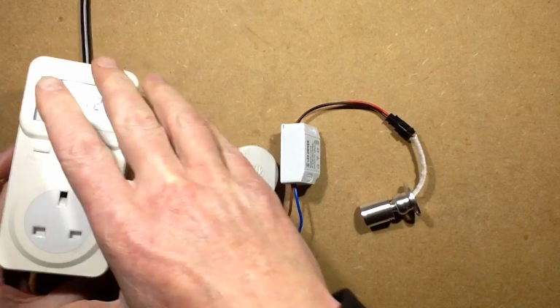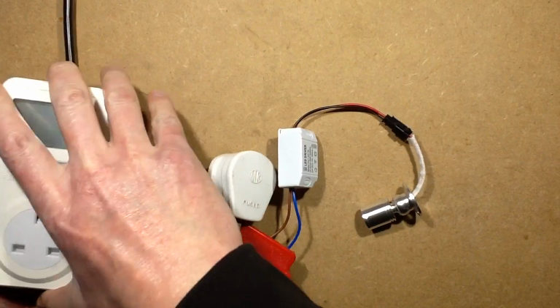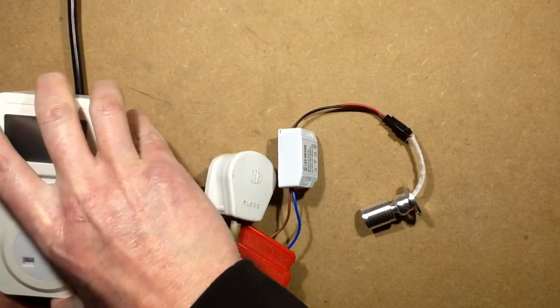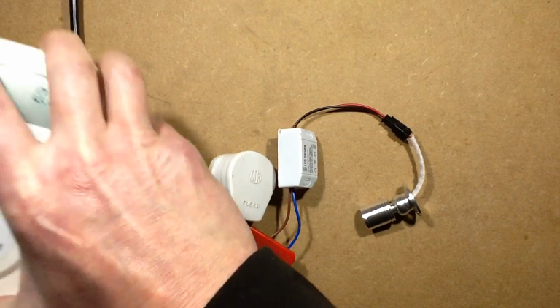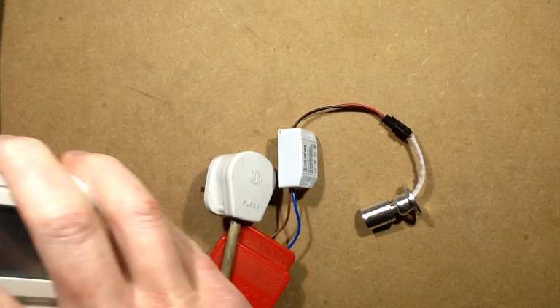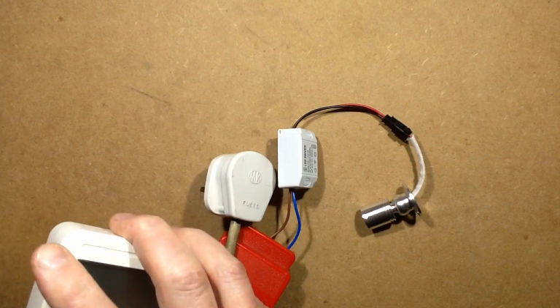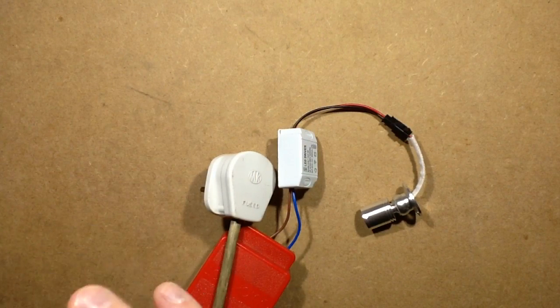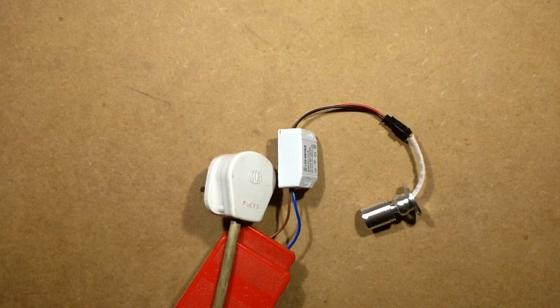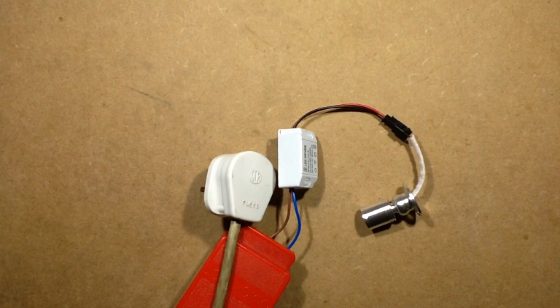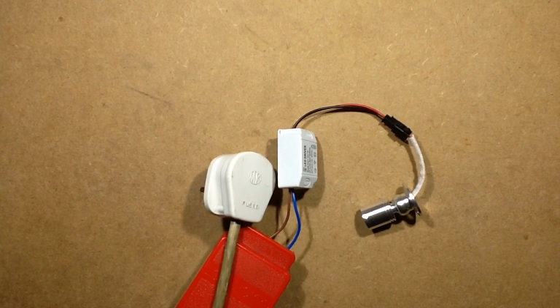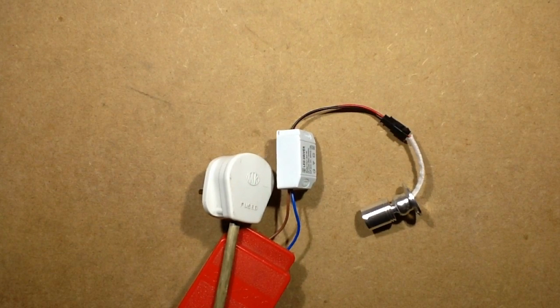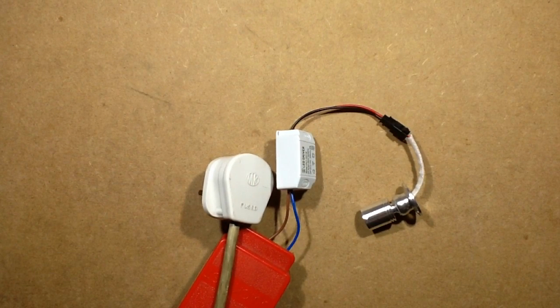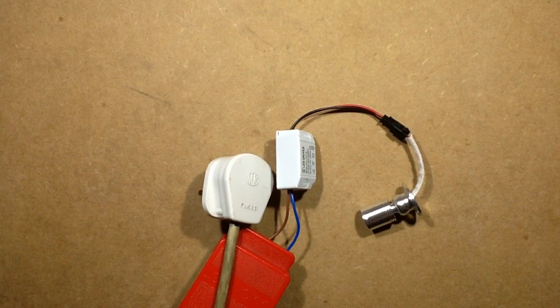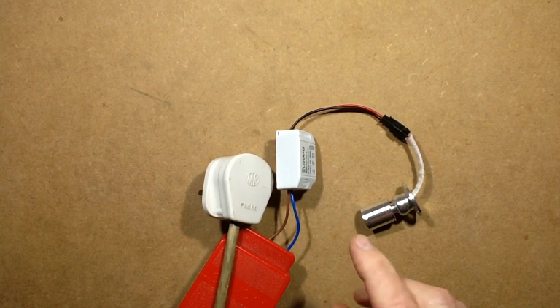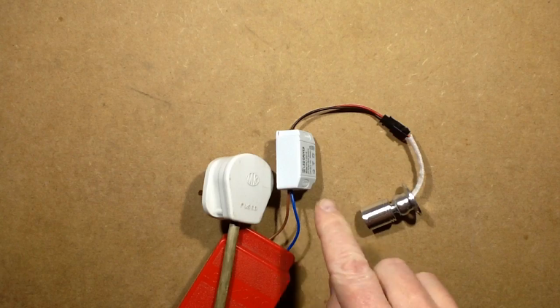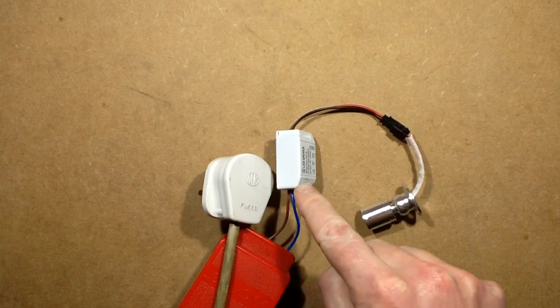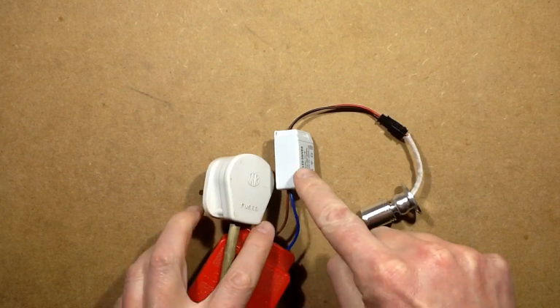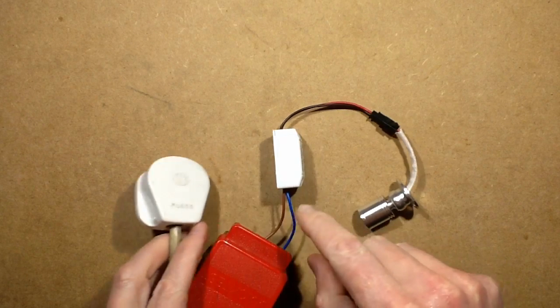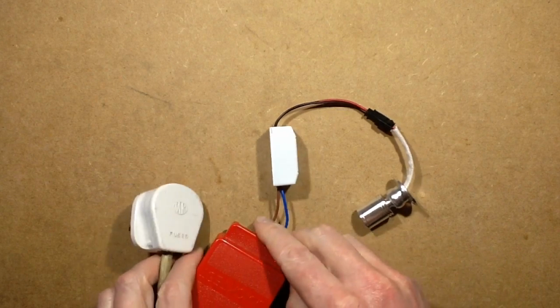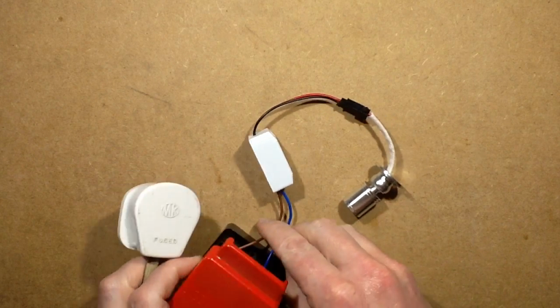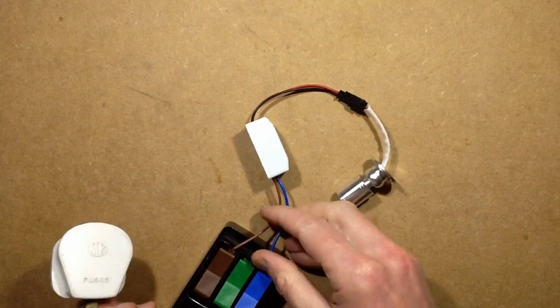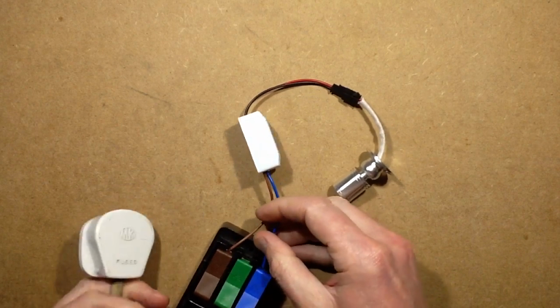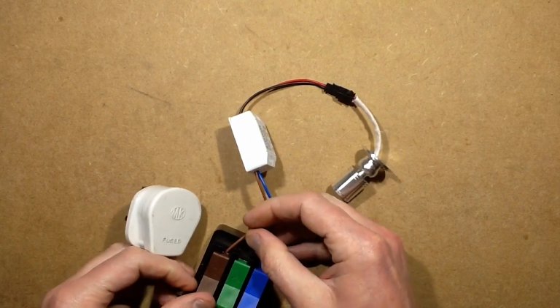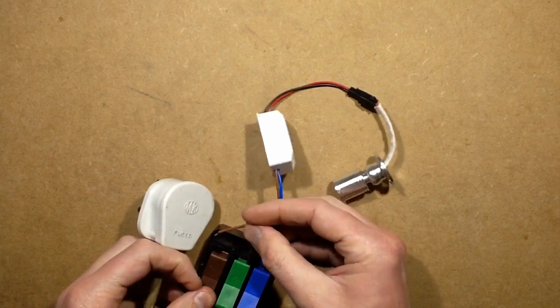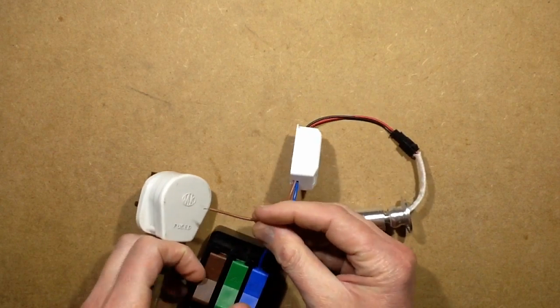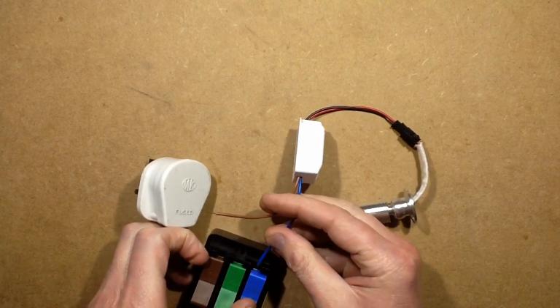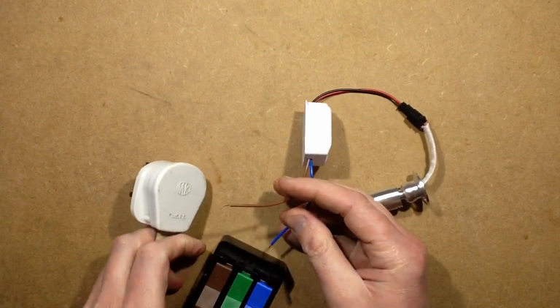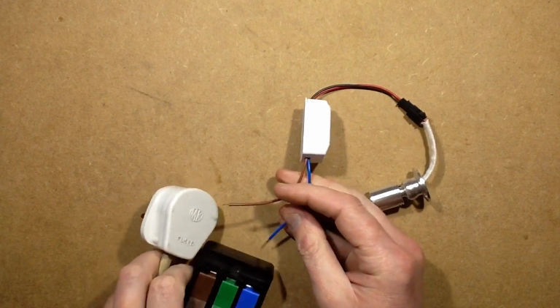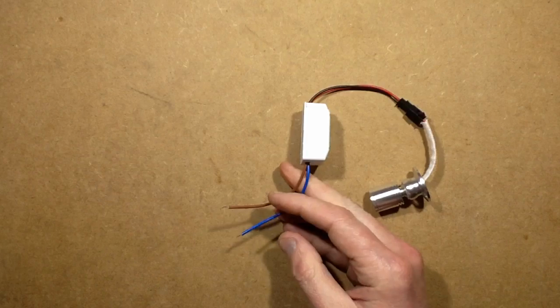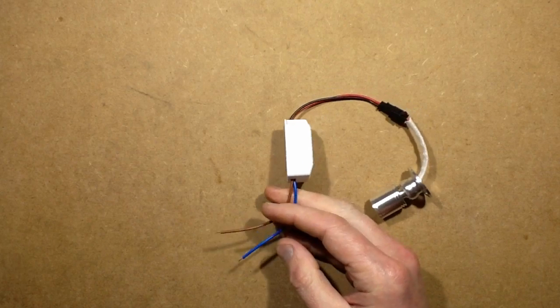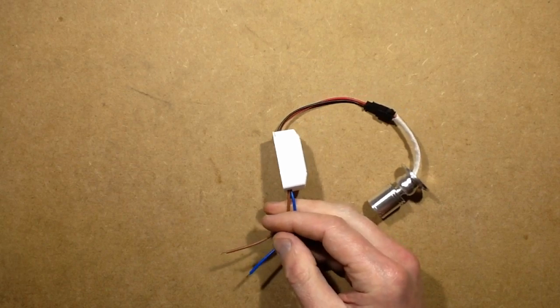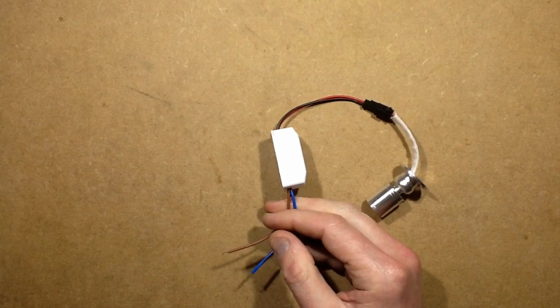So let's open it up and take a look inside and see how it's constructed. We pretty much know what's in here because I've covered that in many other videos — it'll be the usual little switching power supply.